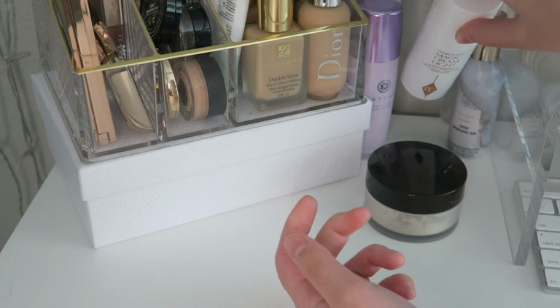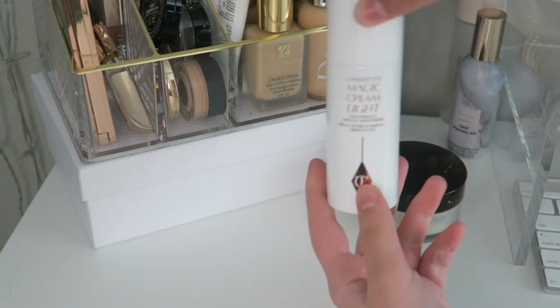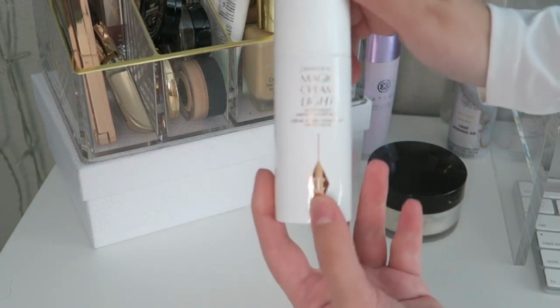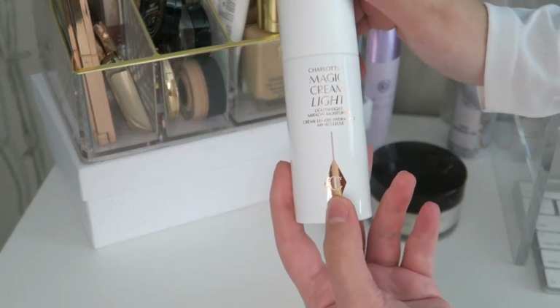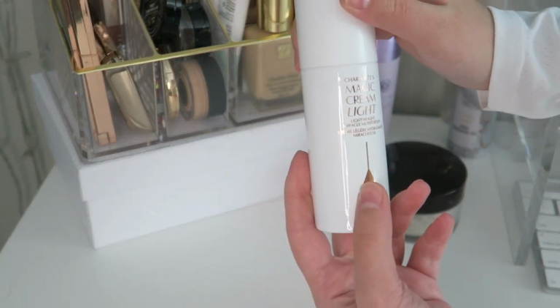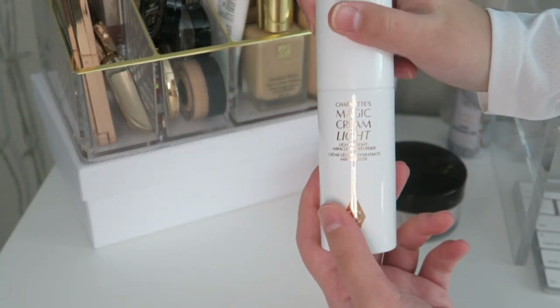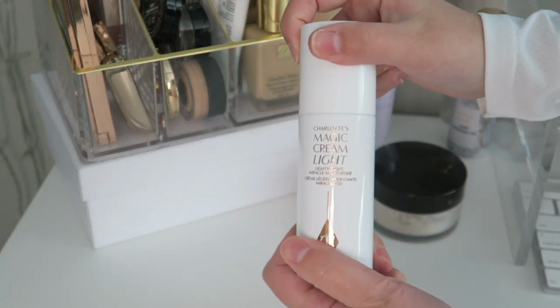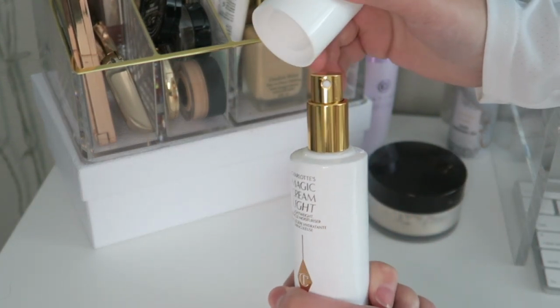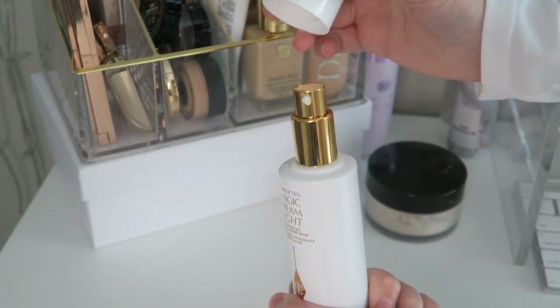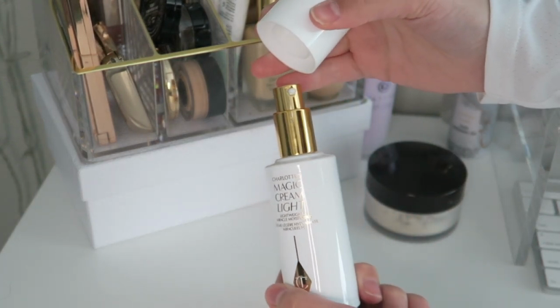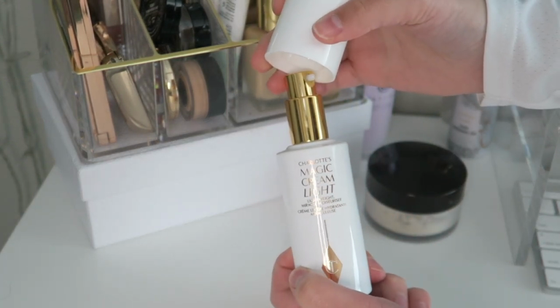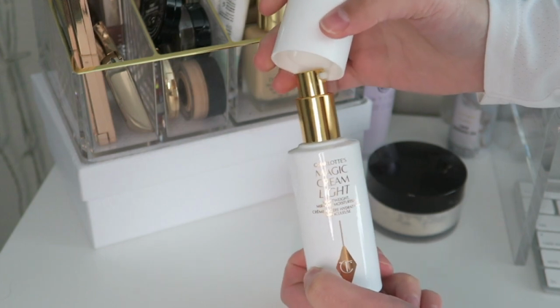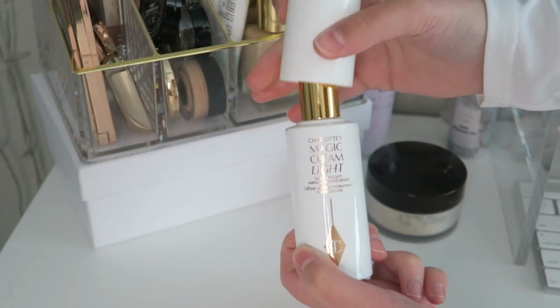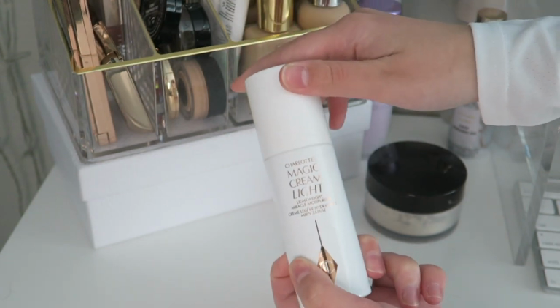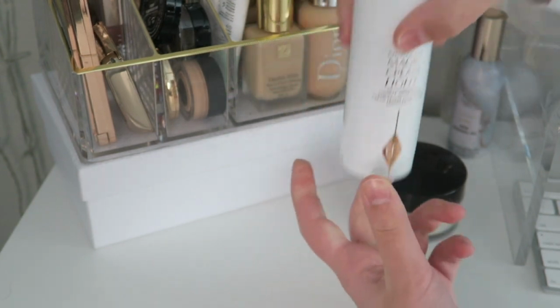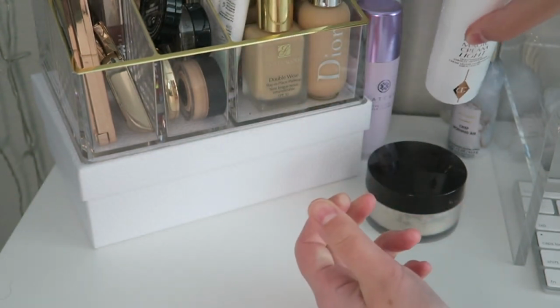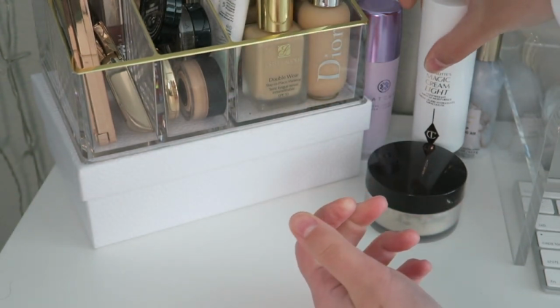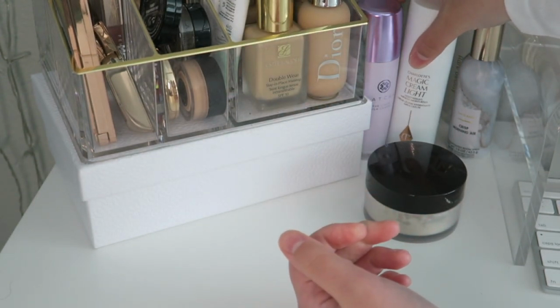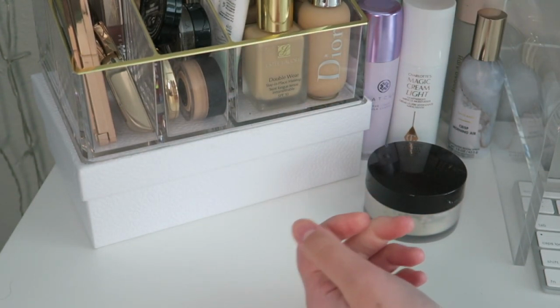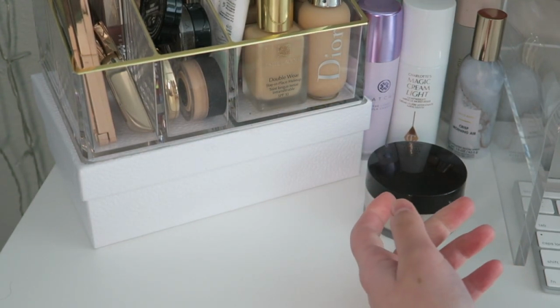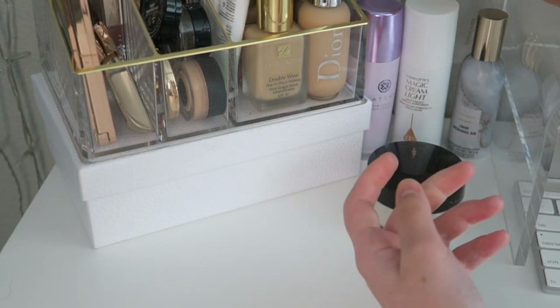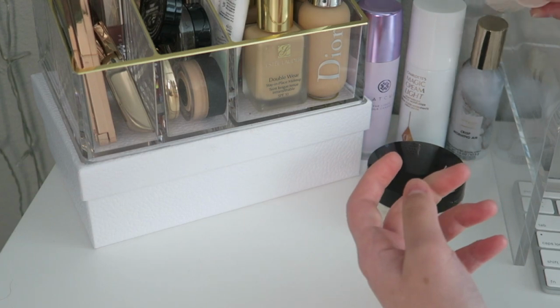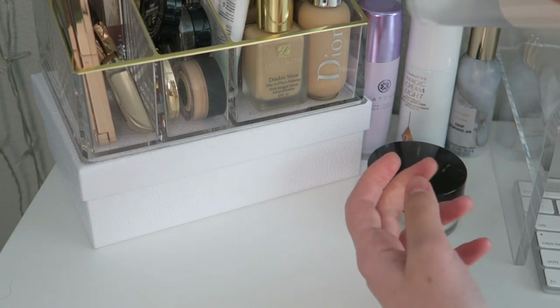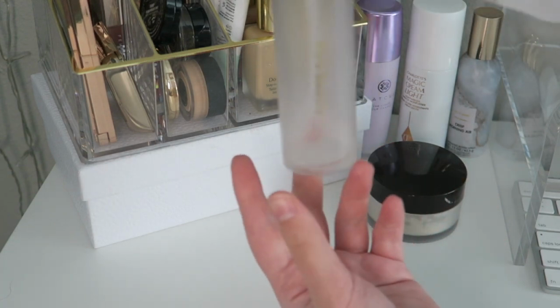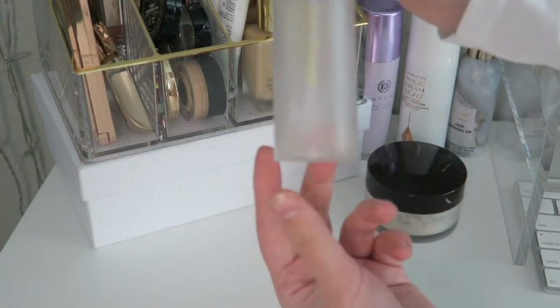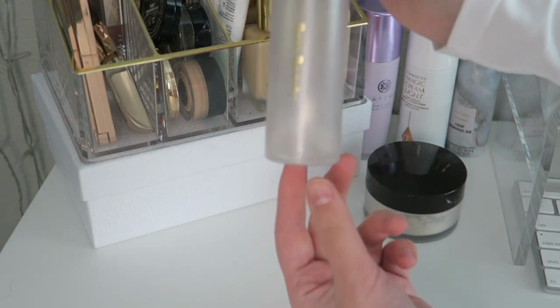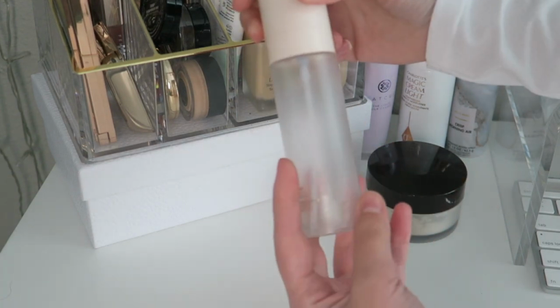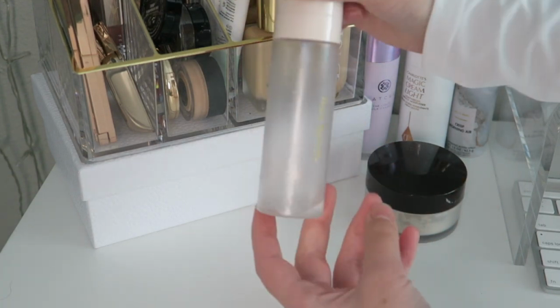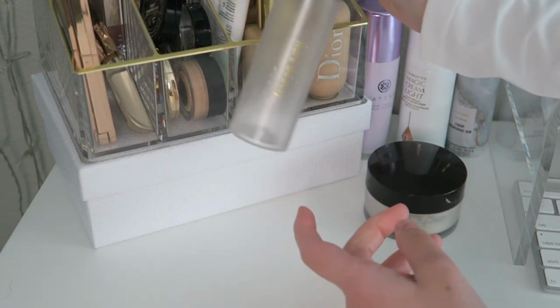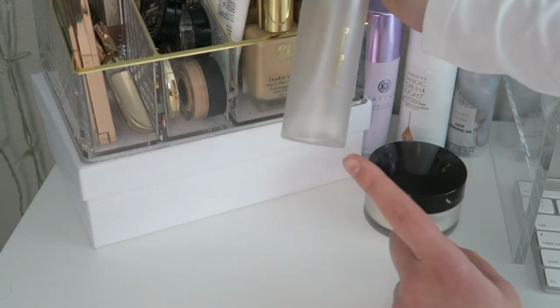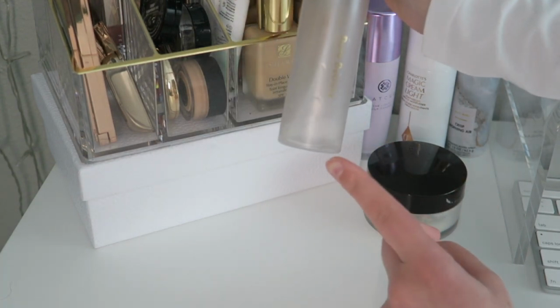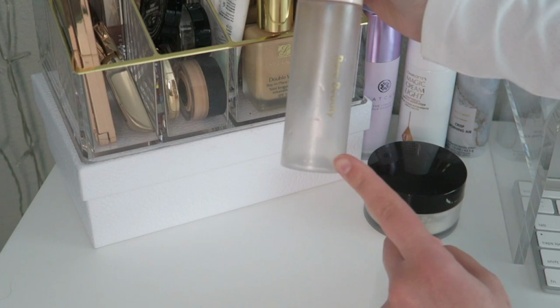Then we have the Charlotte Tilbury Magic Cream Light — this is my current moisturizer that I use when I apply makeup. And here in the back I have this almost-empty setting spray — there's not enough left to spray anymore.